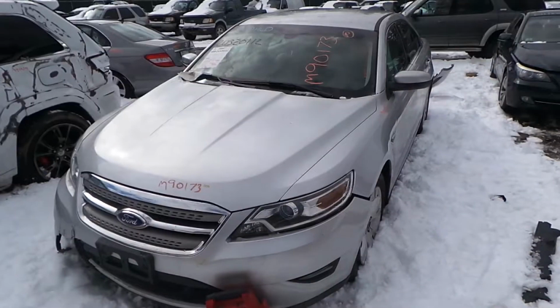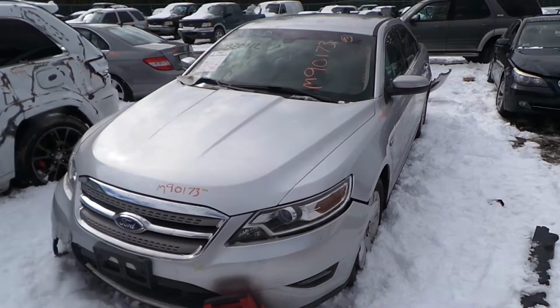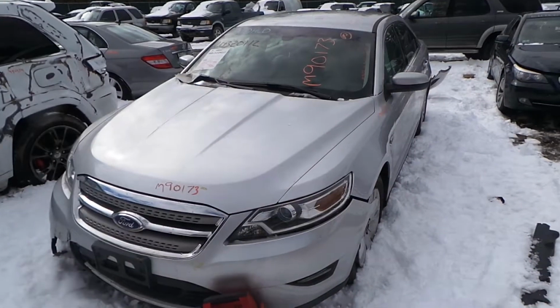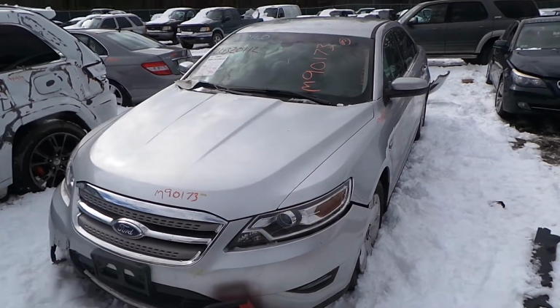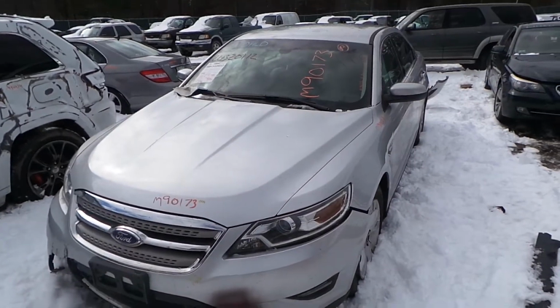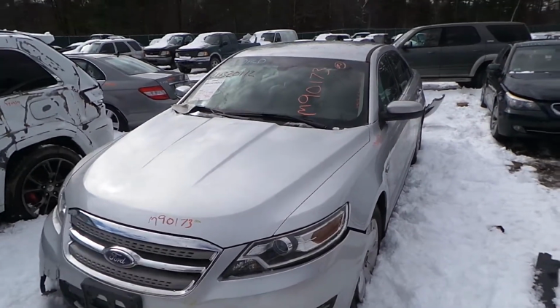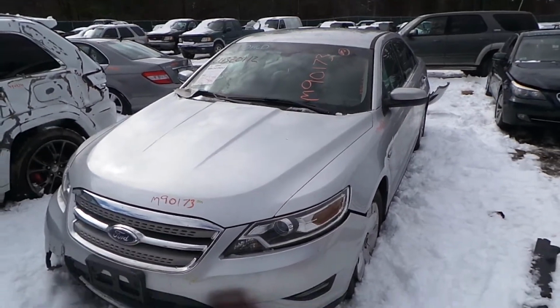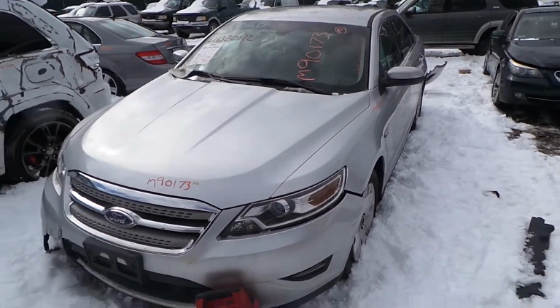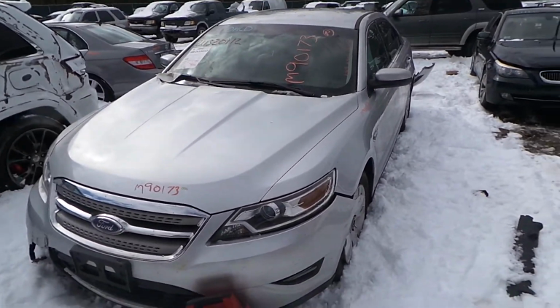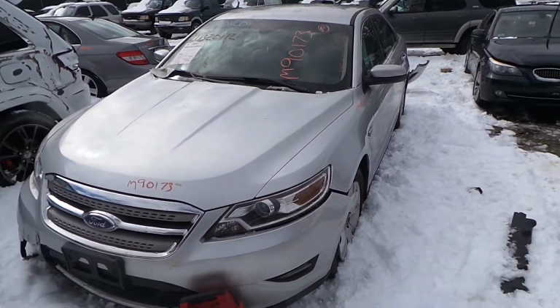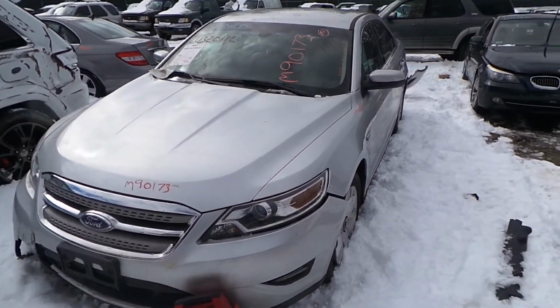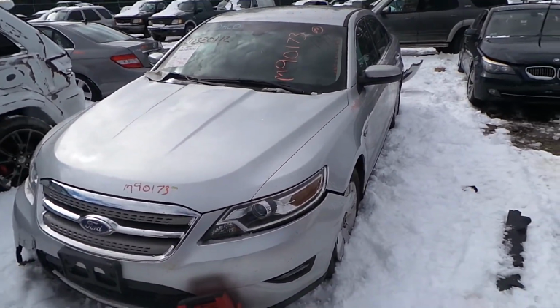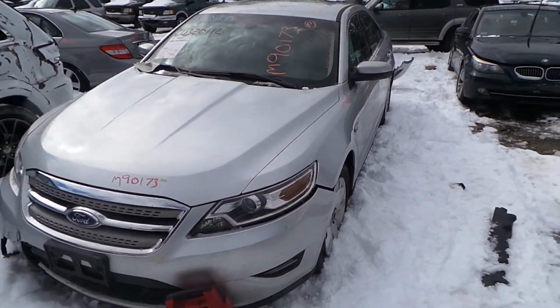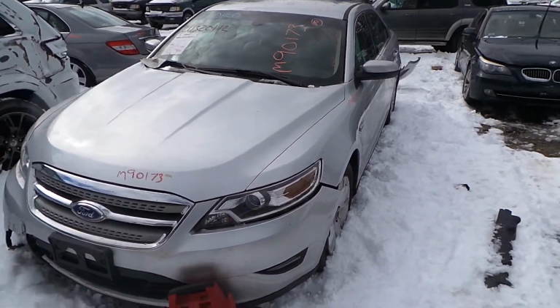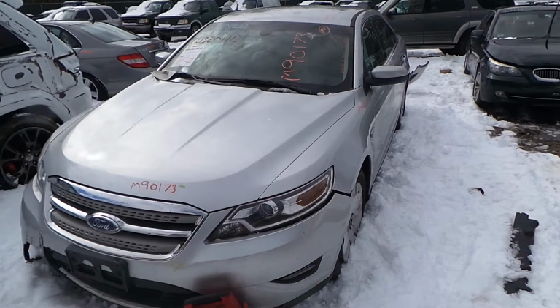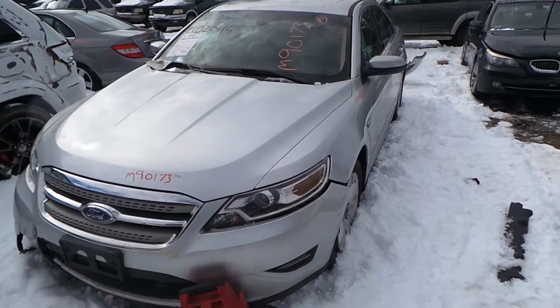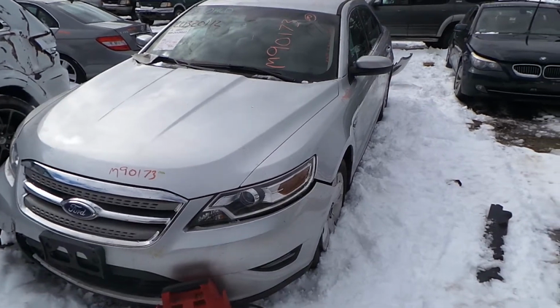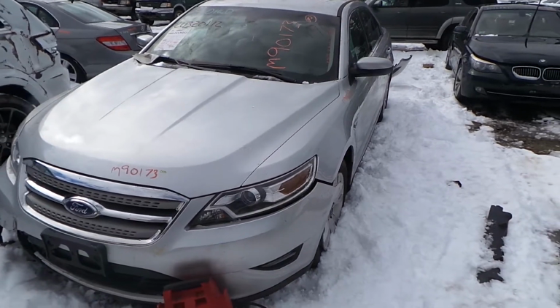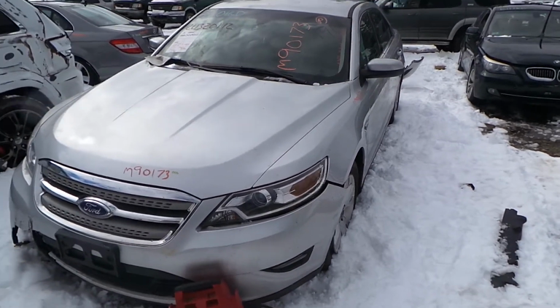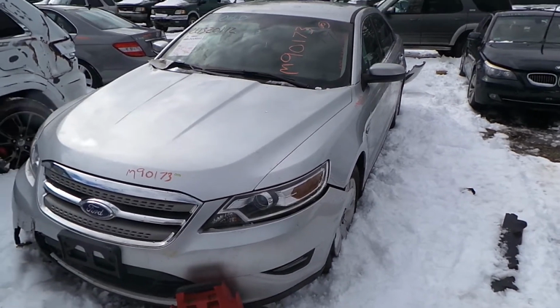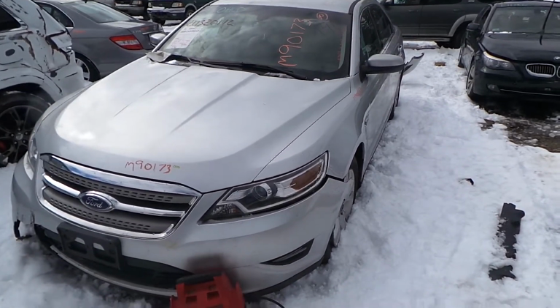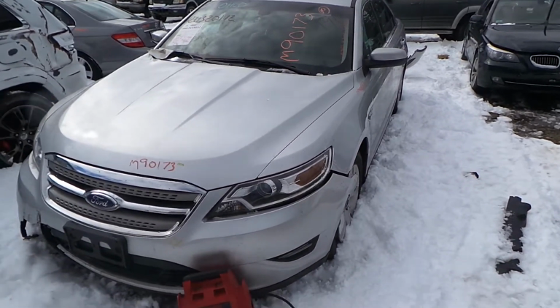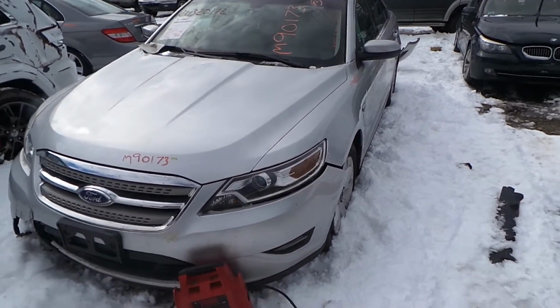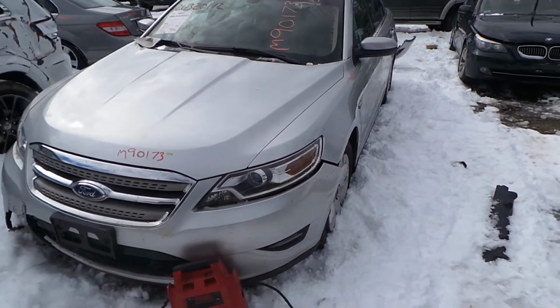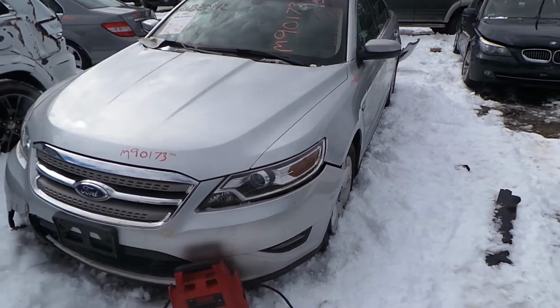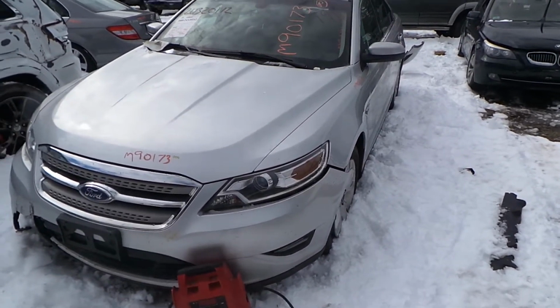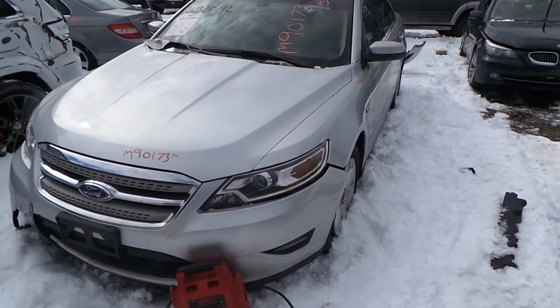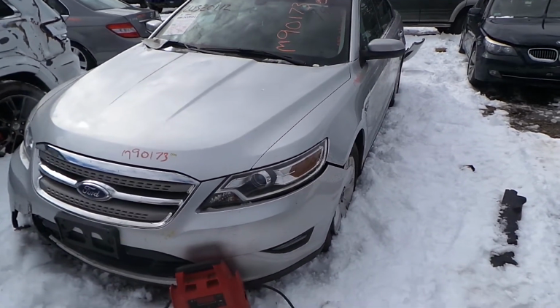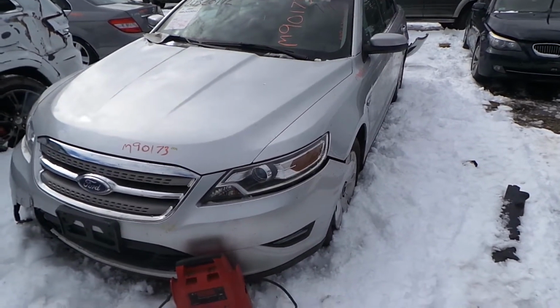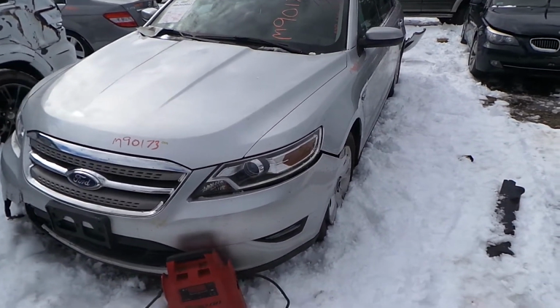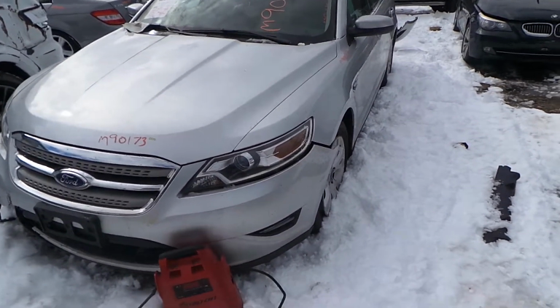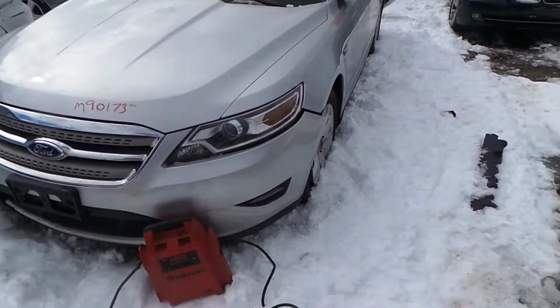Hi, it's Kyle with New England Auto and Truck Recyclers. Today we are parting on a 2012 Ford Taurus all-wheel drive. Stock number is M90173.